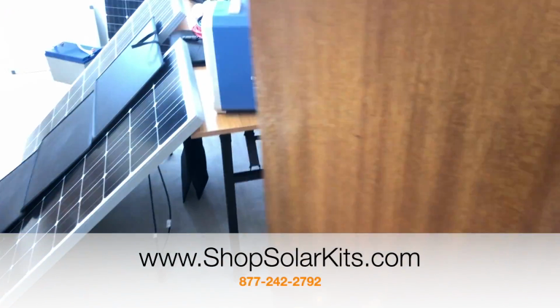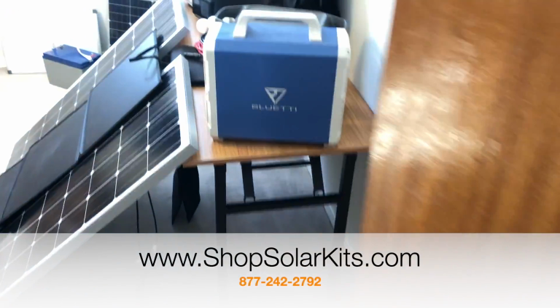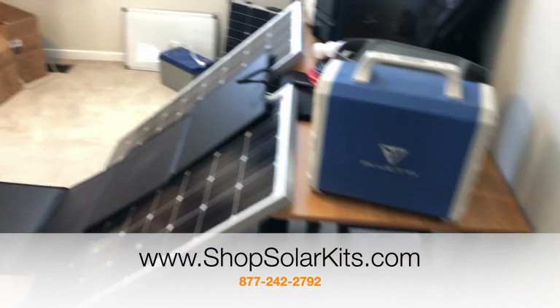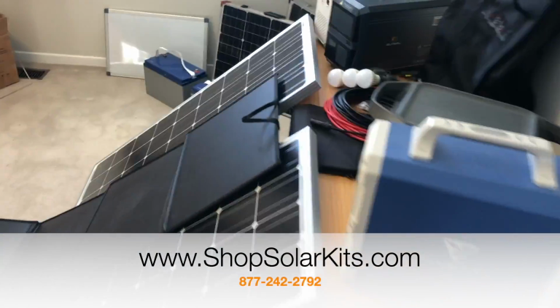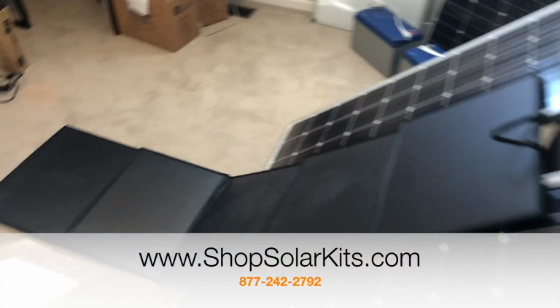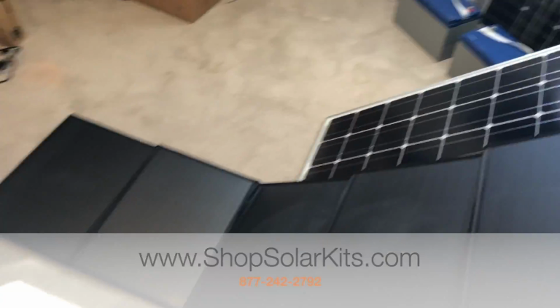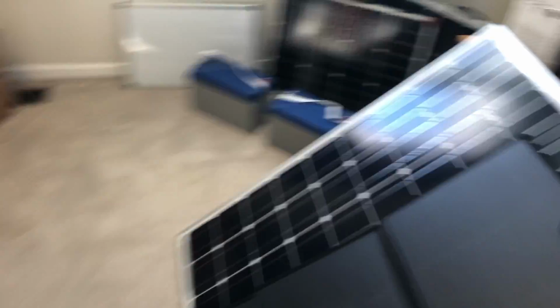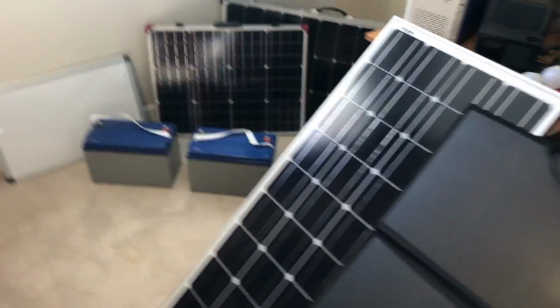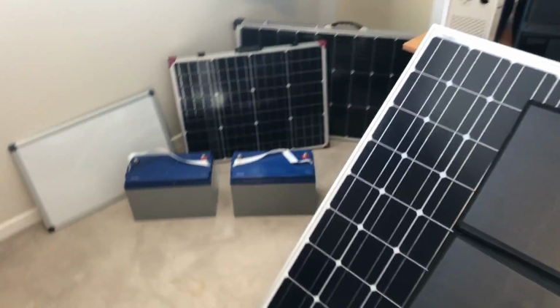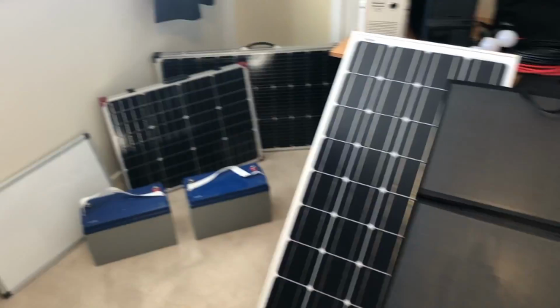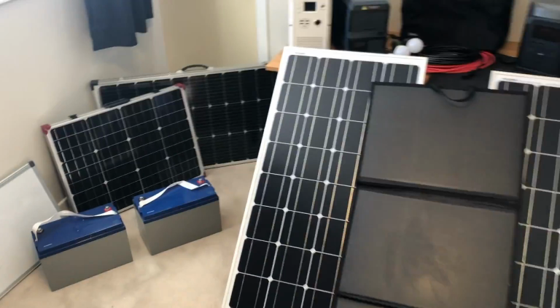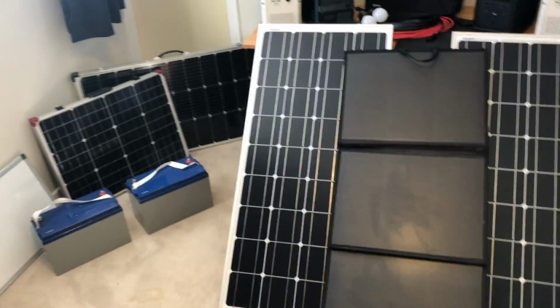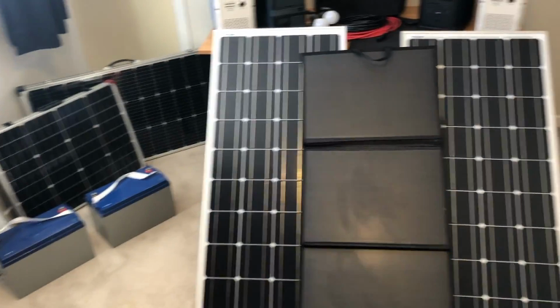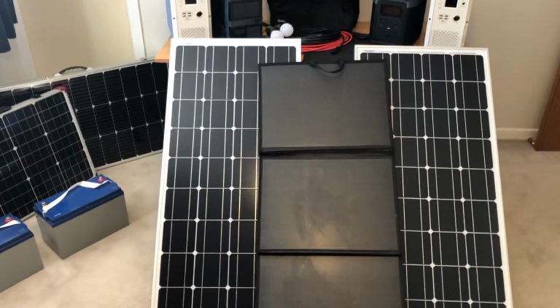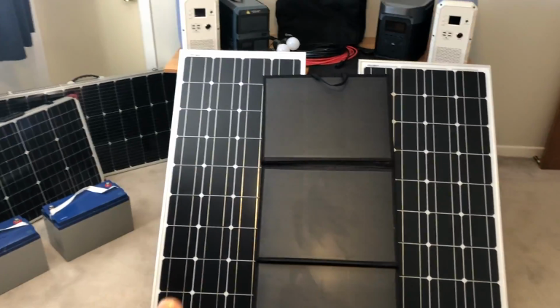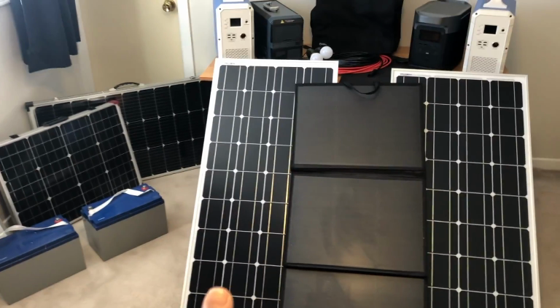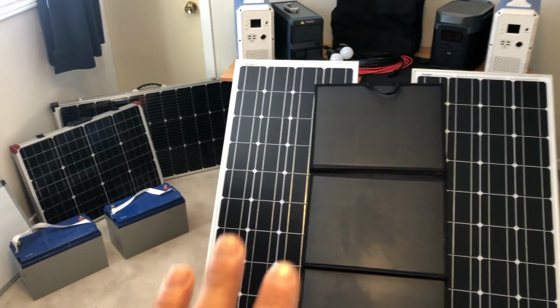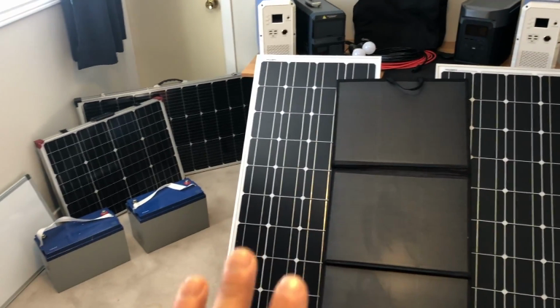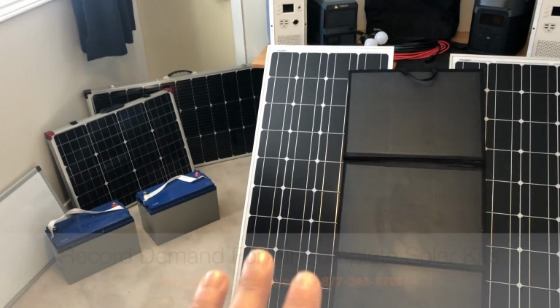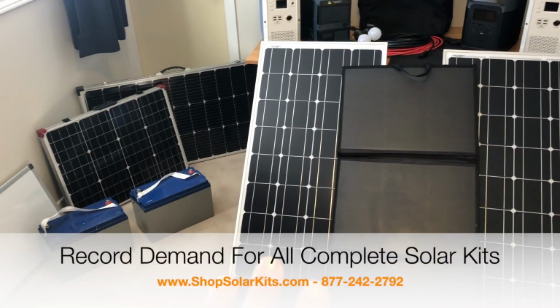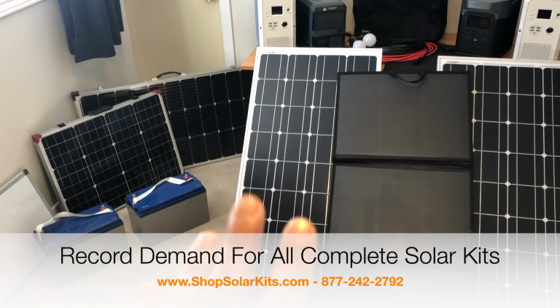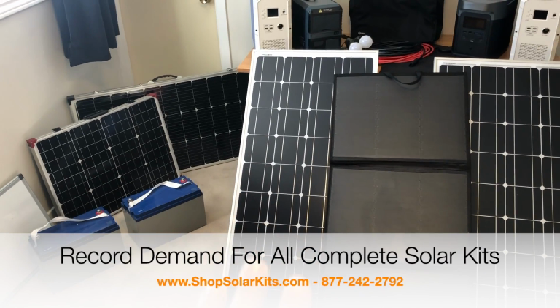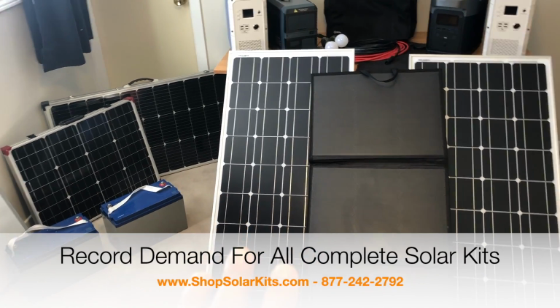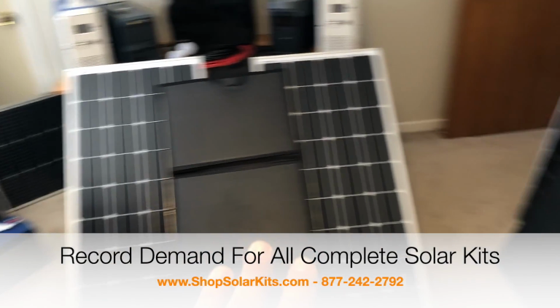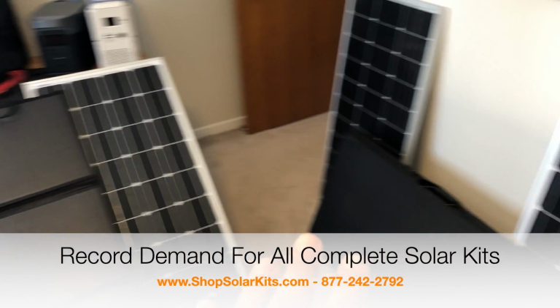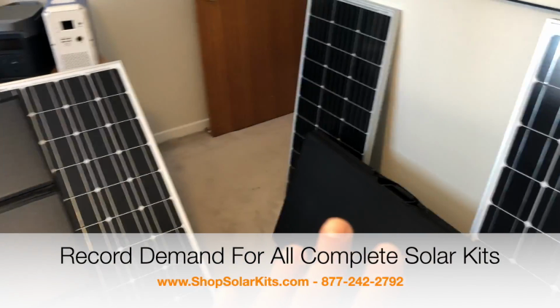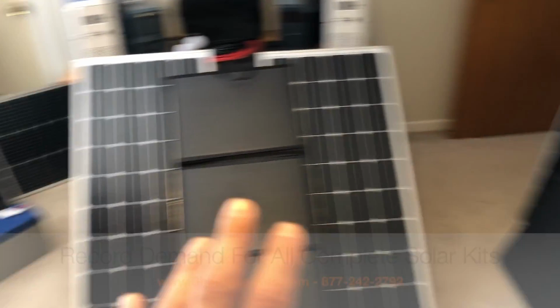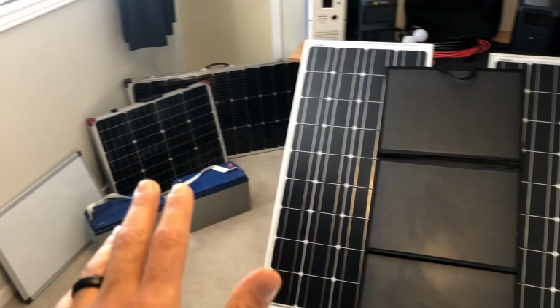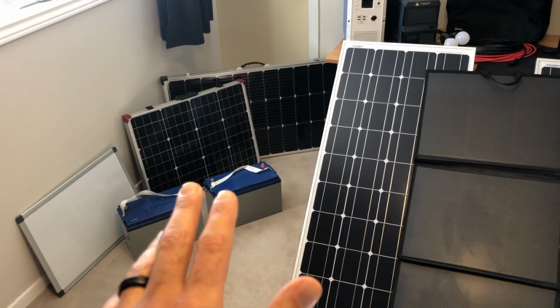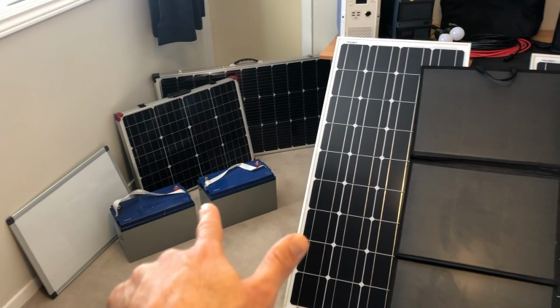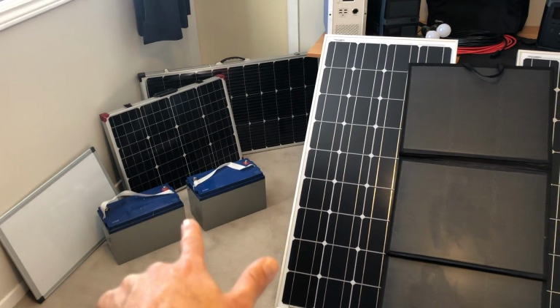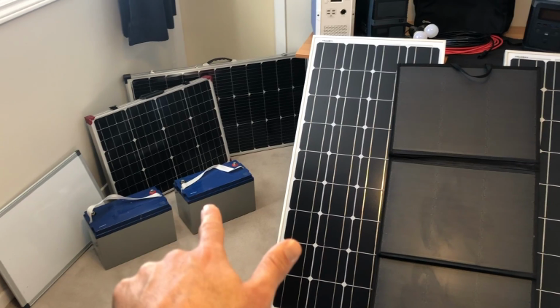Hi guys, Max here from ShopSolarKits.com. With everything that's going on in the country, we're seeing unbelievable demand for these all-in-one solar generator solar kits and backup power kits, whether that's a kit that has standalone batteries that you need to wire together yourself if you know a little bit more.